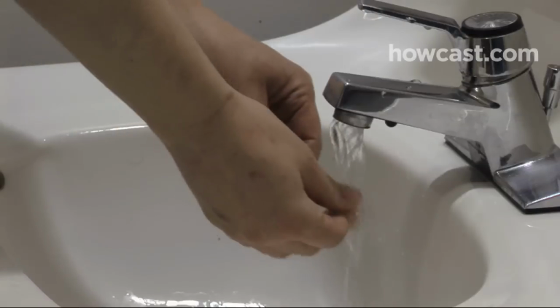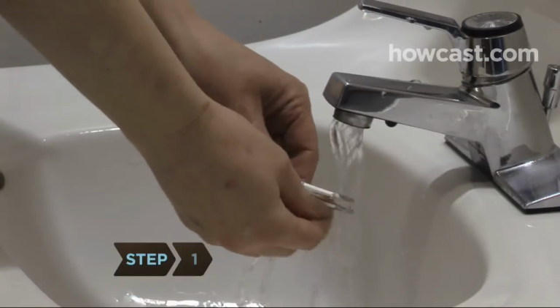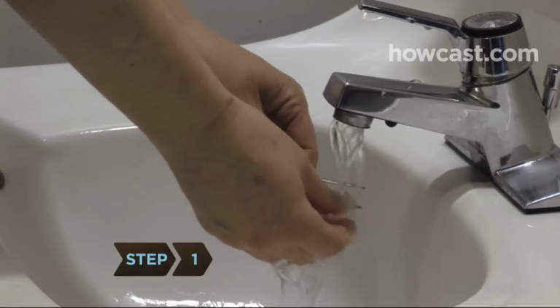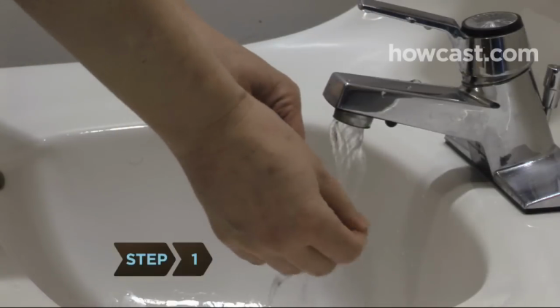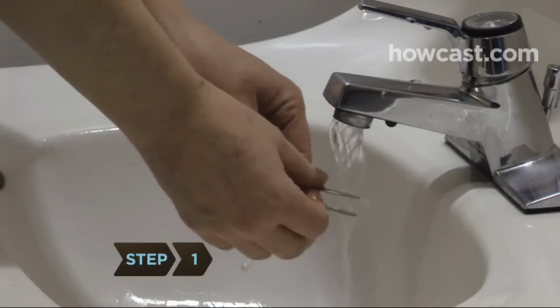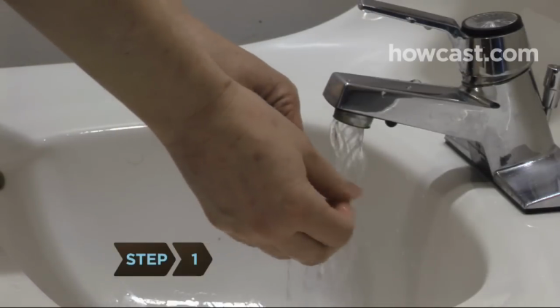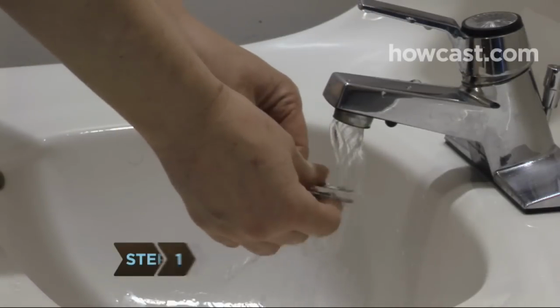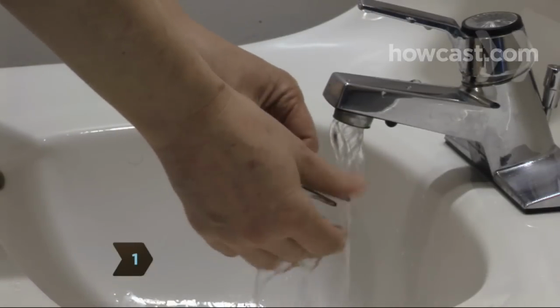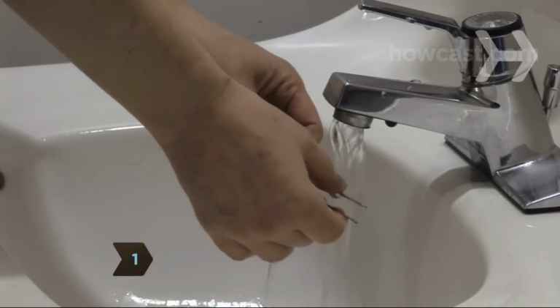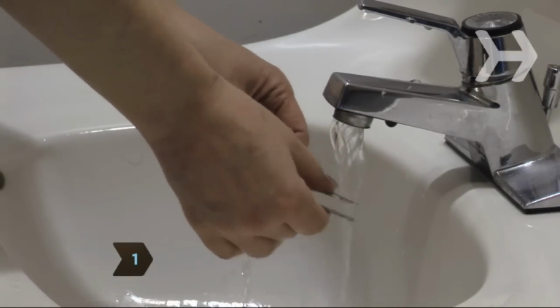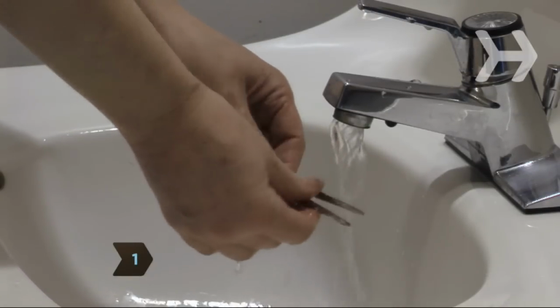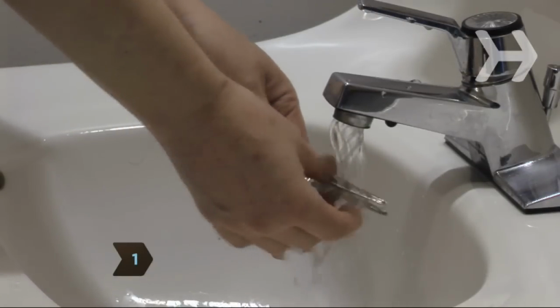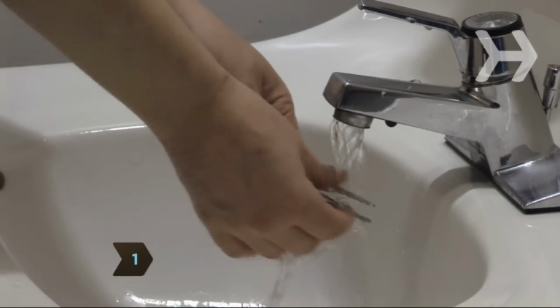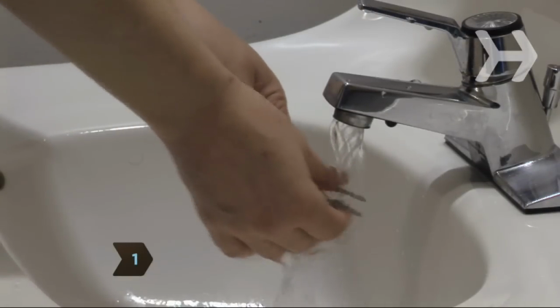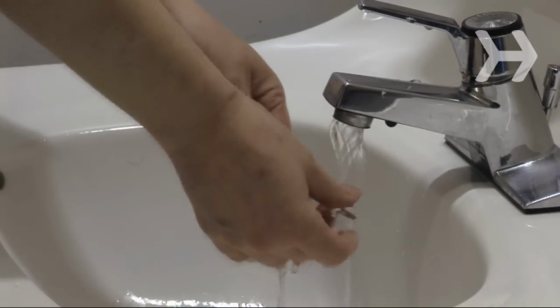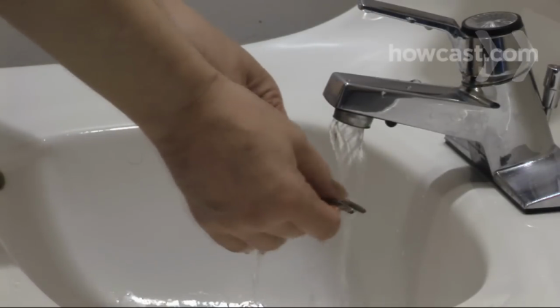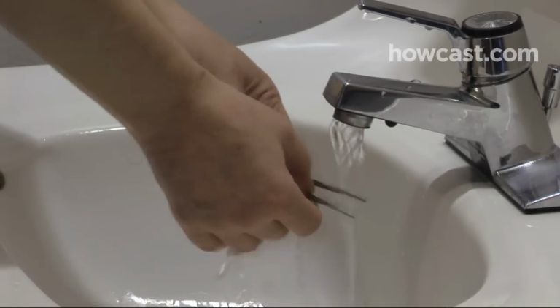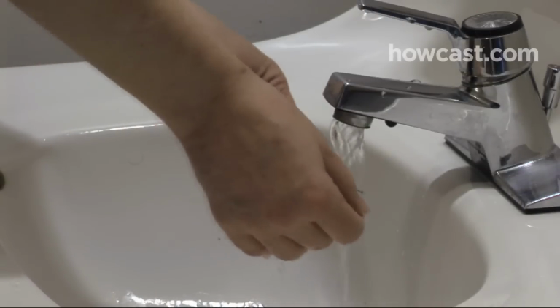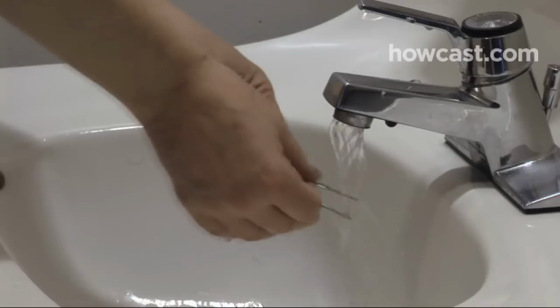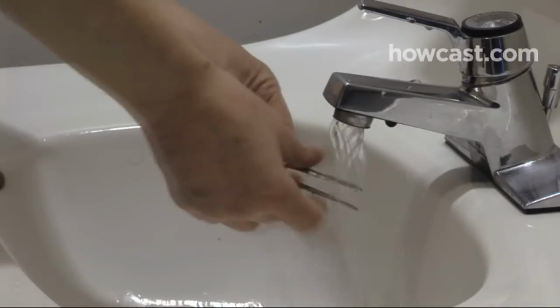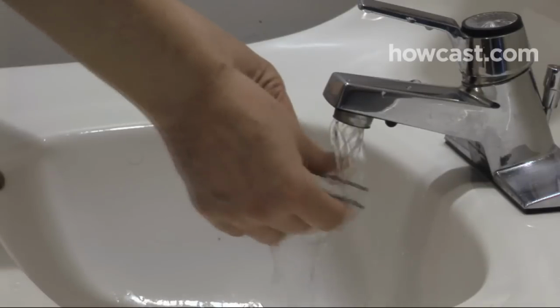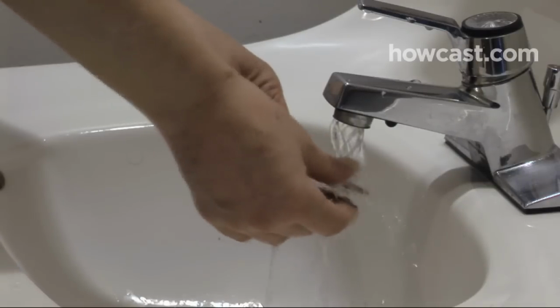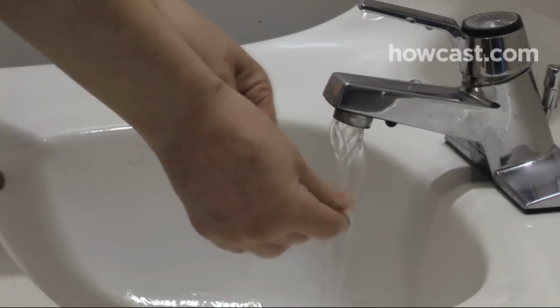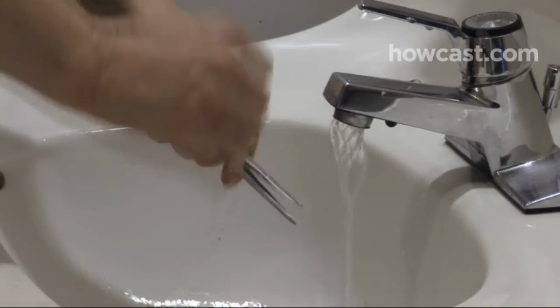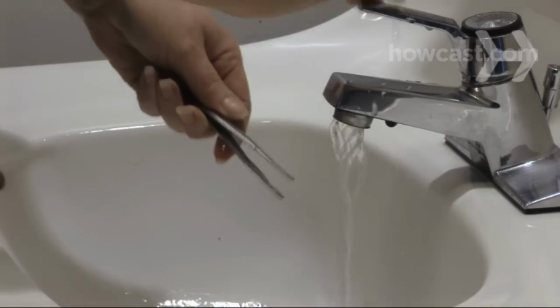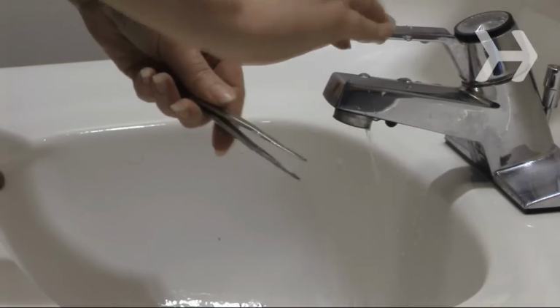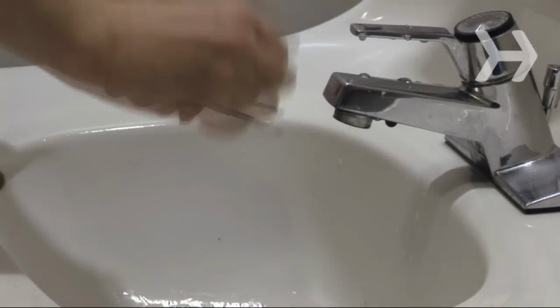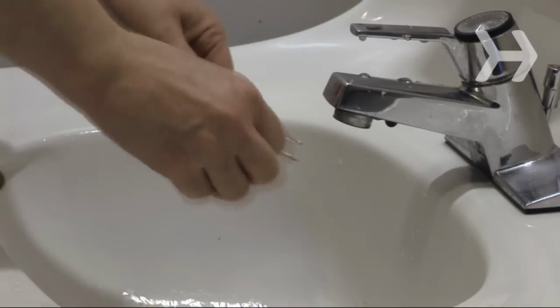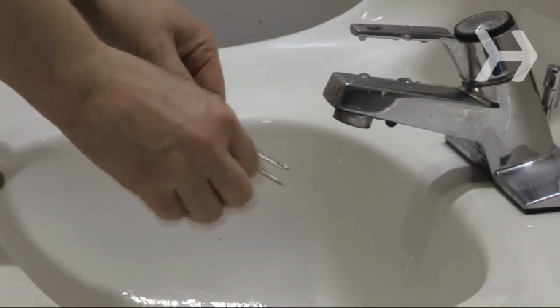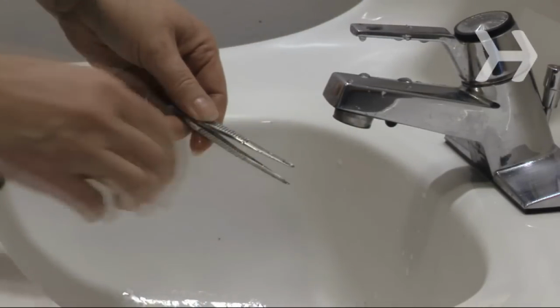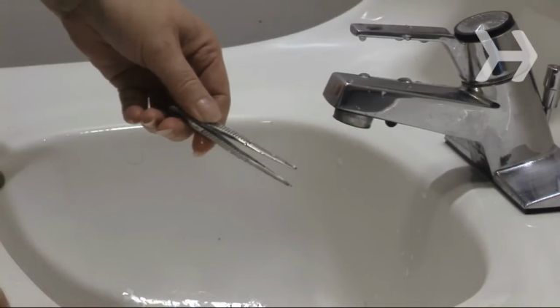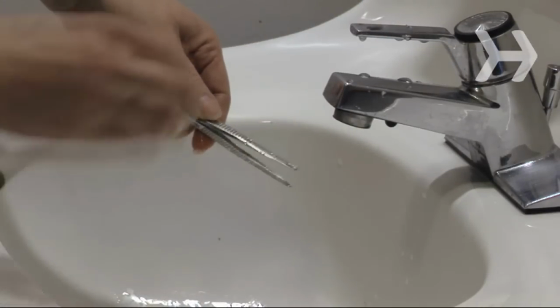Step 1. Before starting, wash the tweezers thoroughly in soapy water, or wipe them carefully with a cotton ball soaked in rubbing alcohol. If you do find a tick, you'll want to be ready to remove it right away.